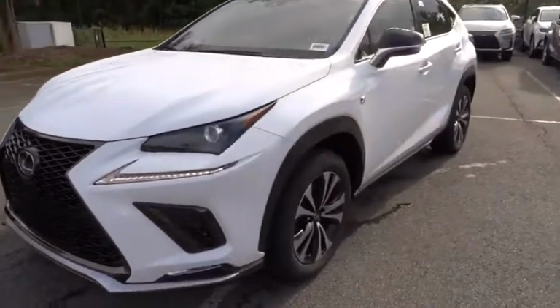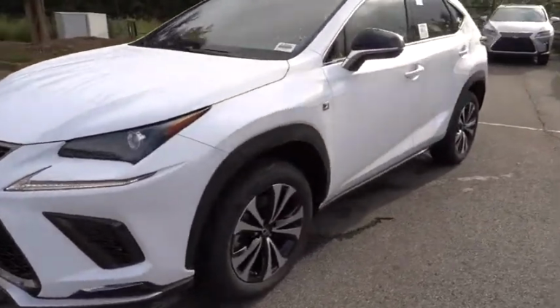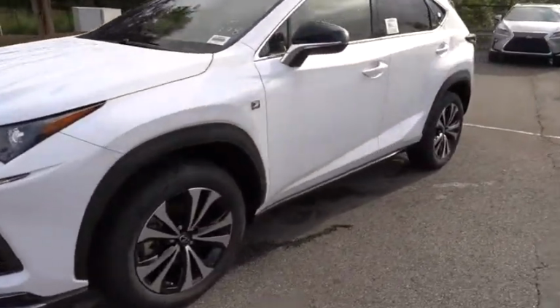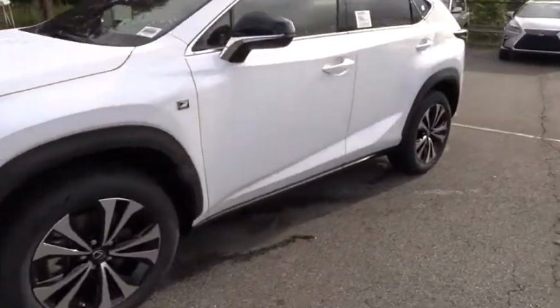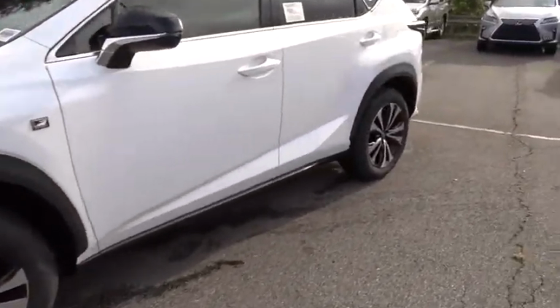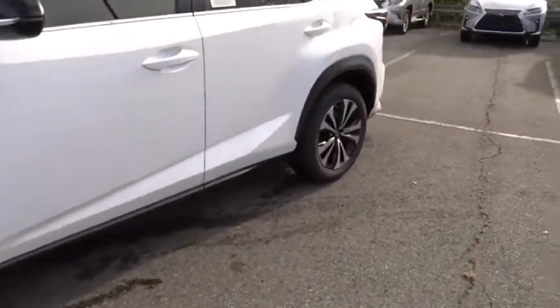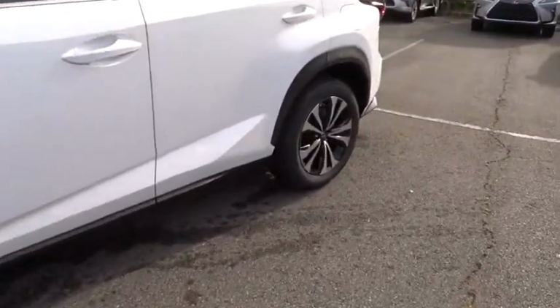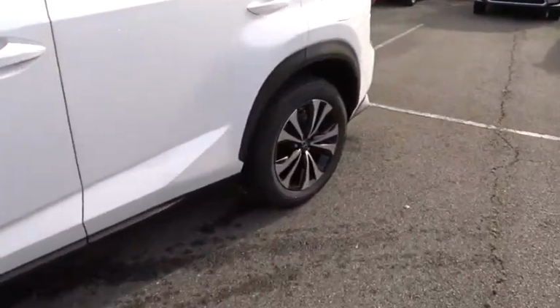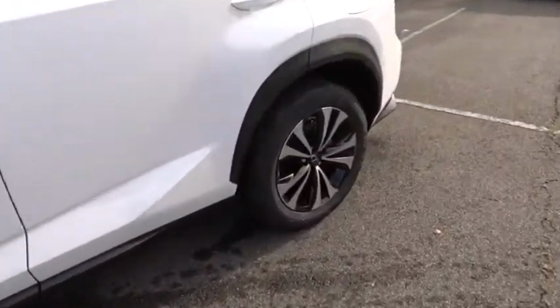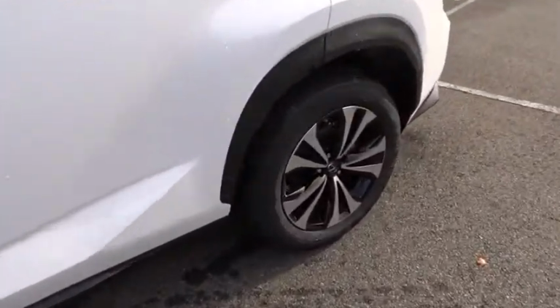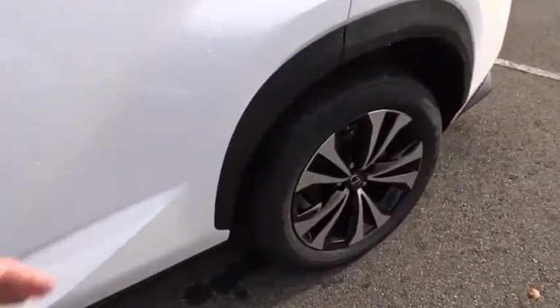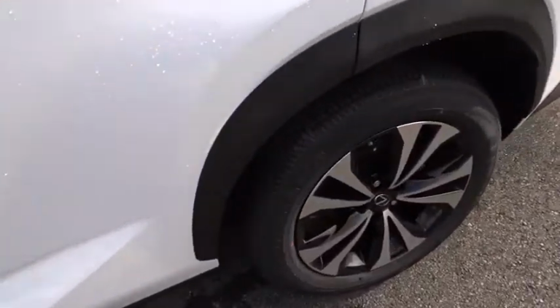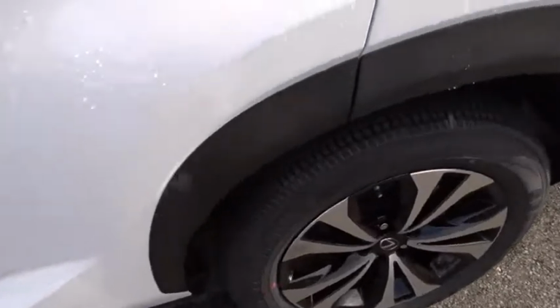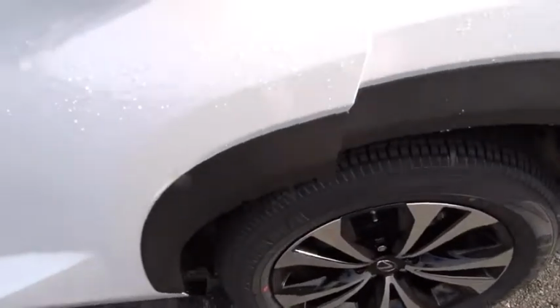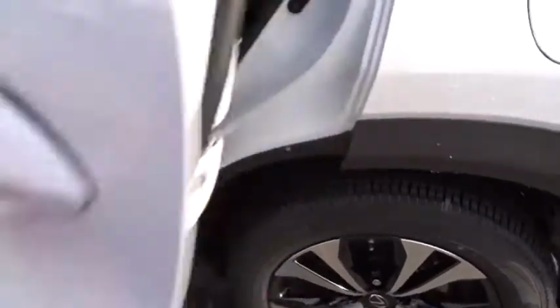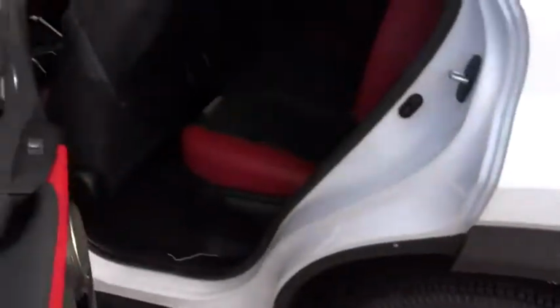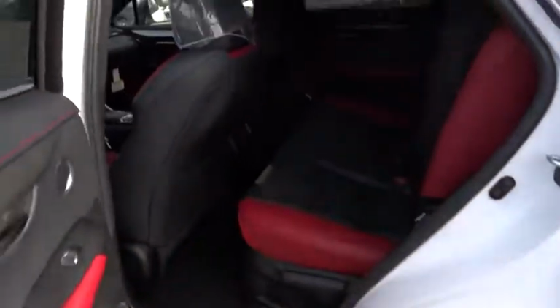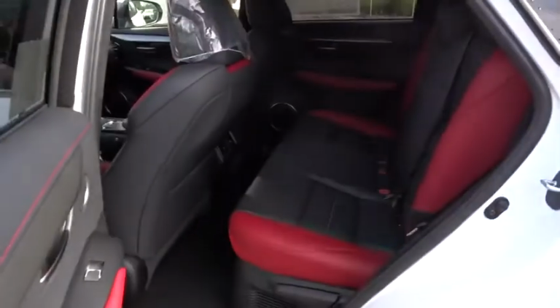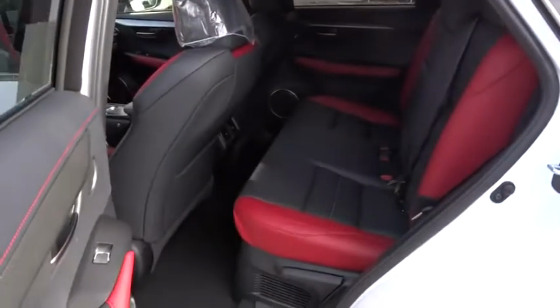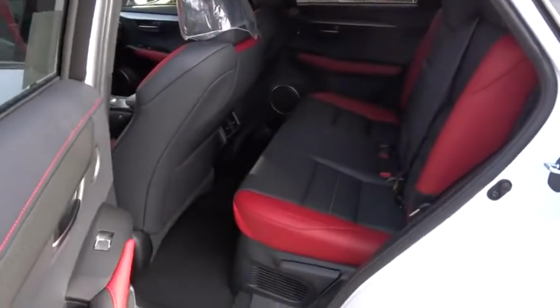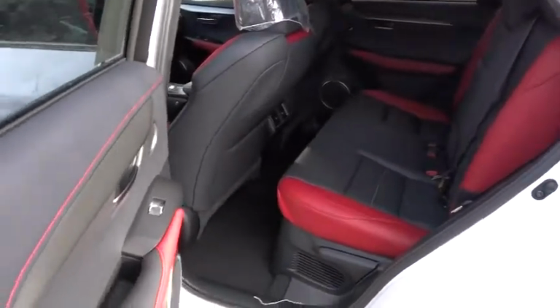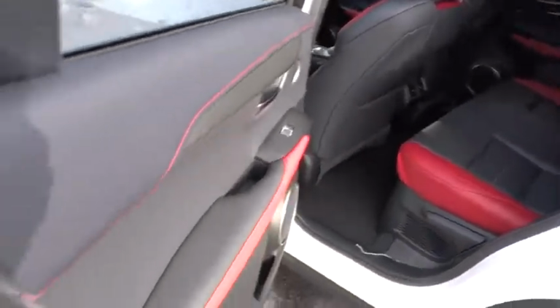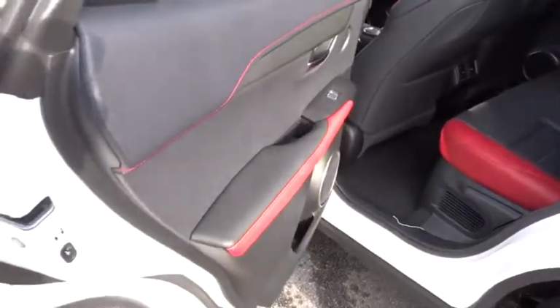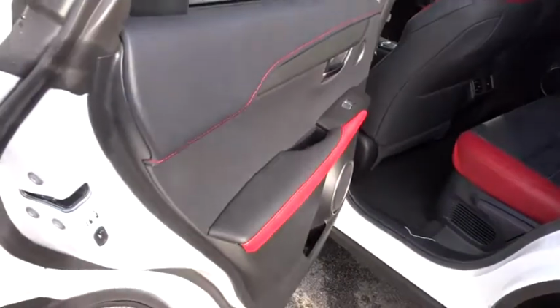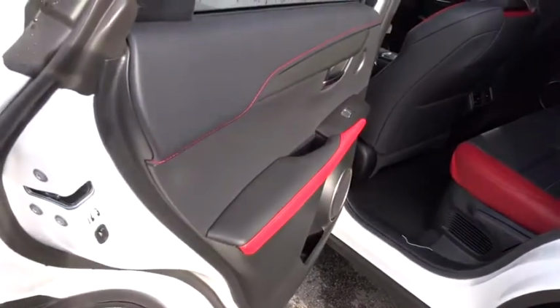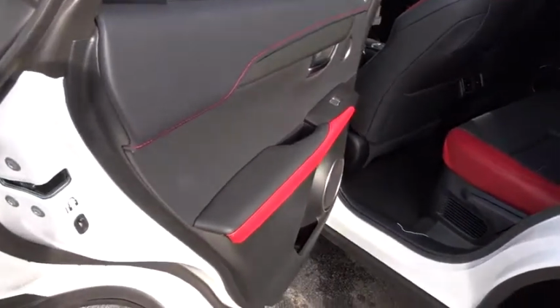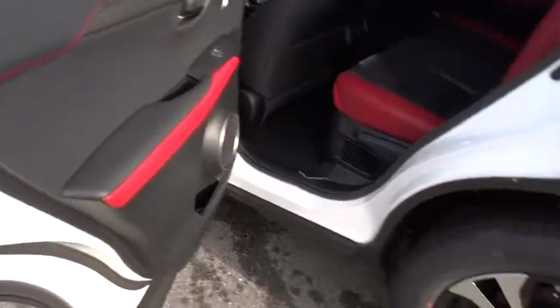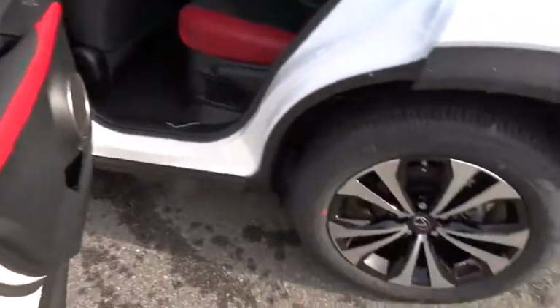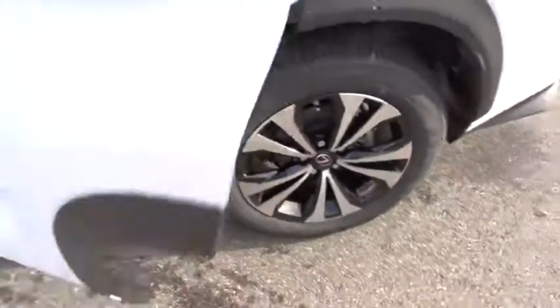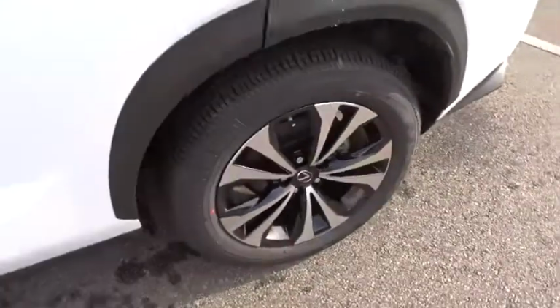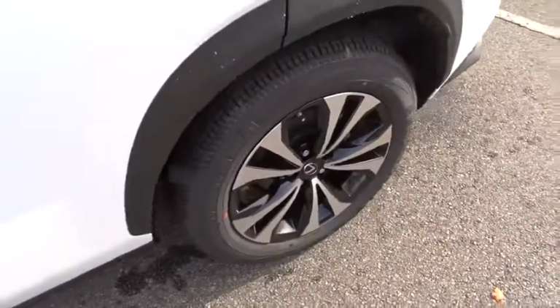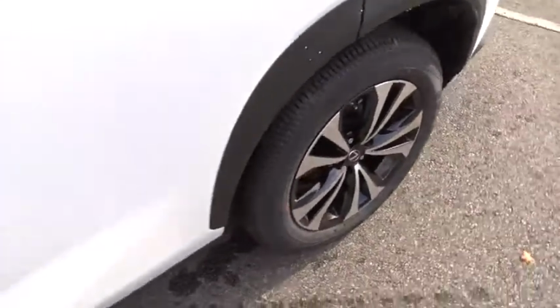Here are some of this vehicle's great options: stability control, traction control, keyless entry, steering wheel audio controls, all-wheel drive, anti-lock braking system, power passenger seat.